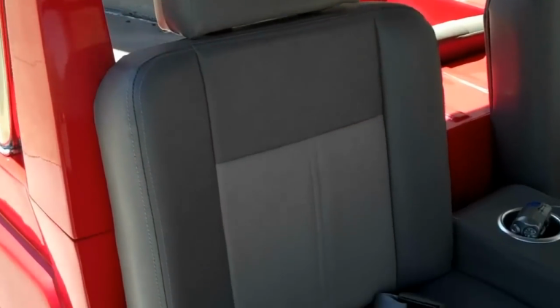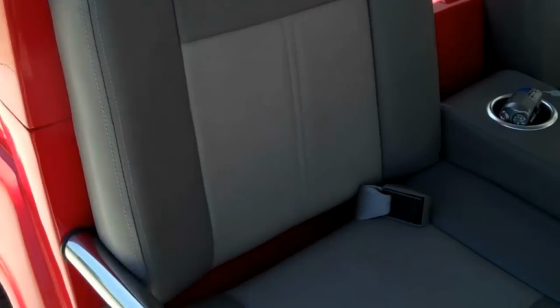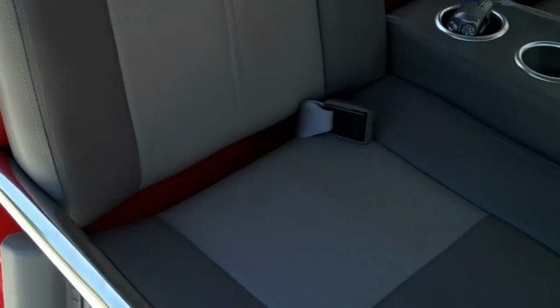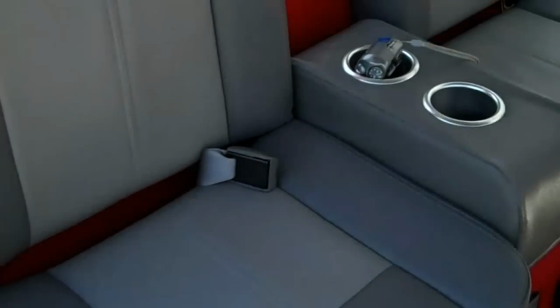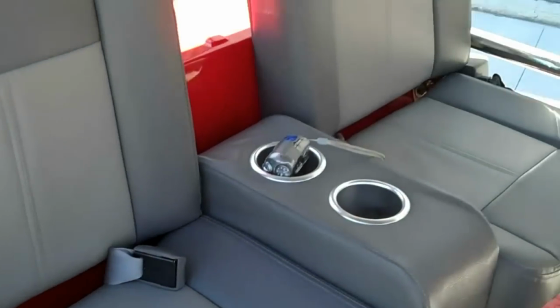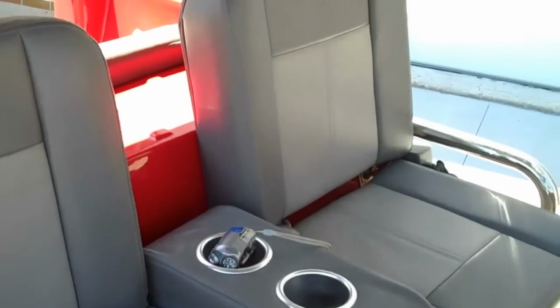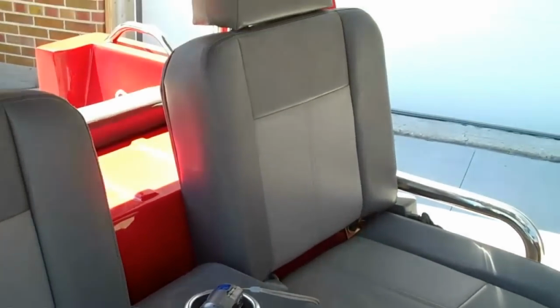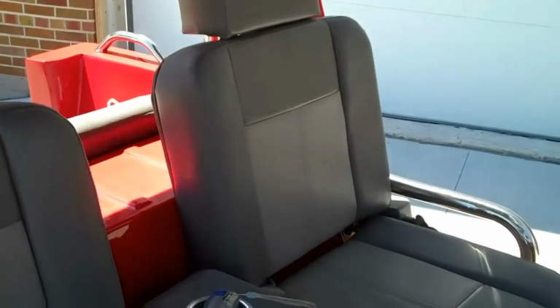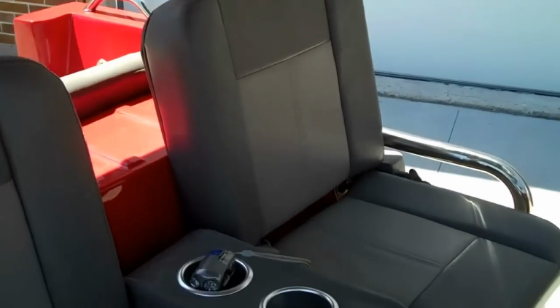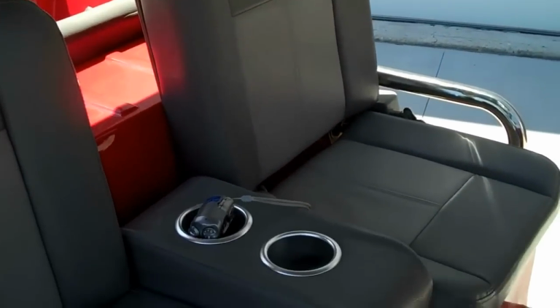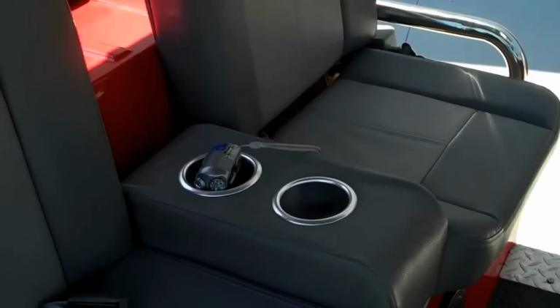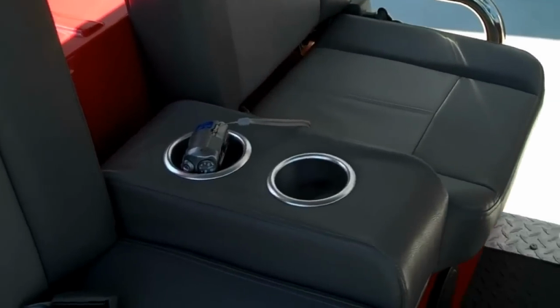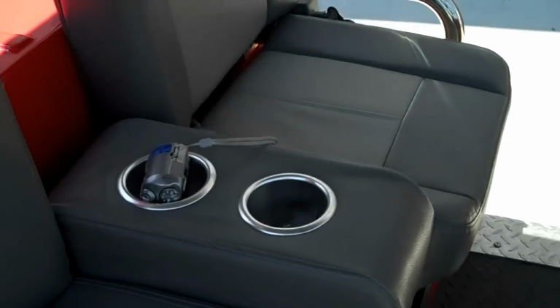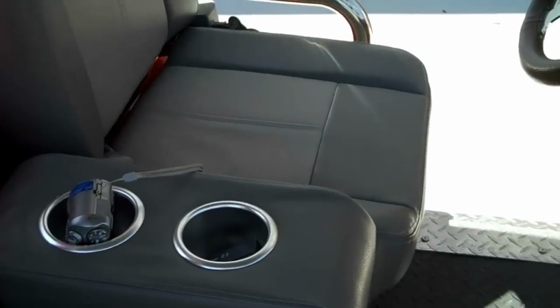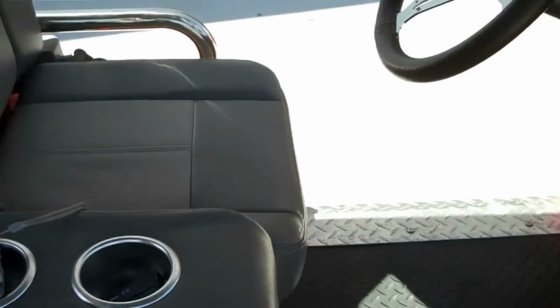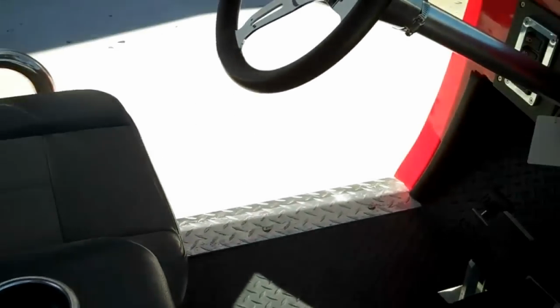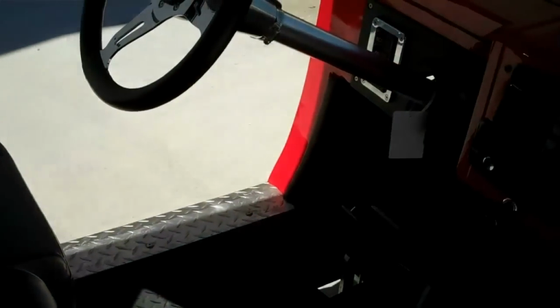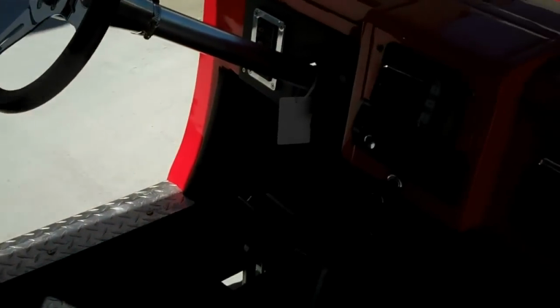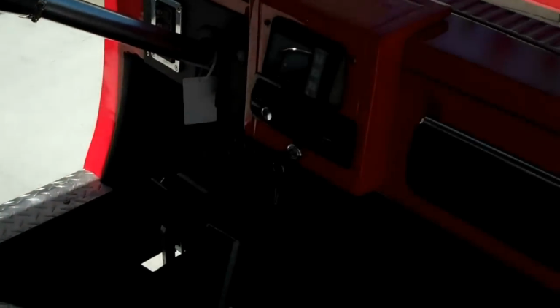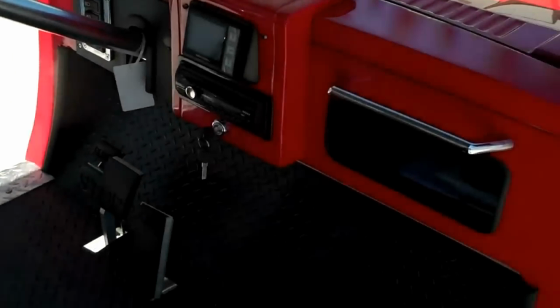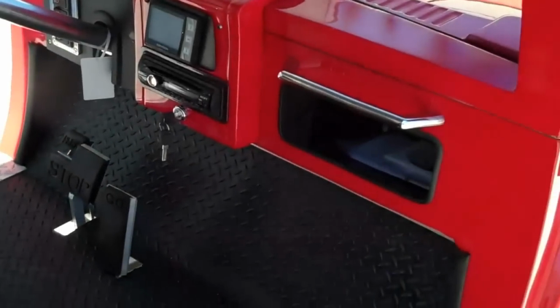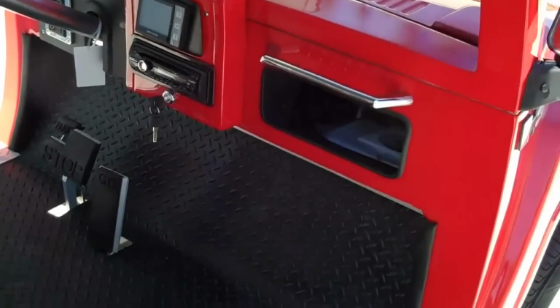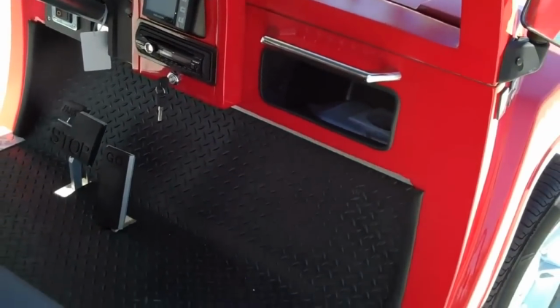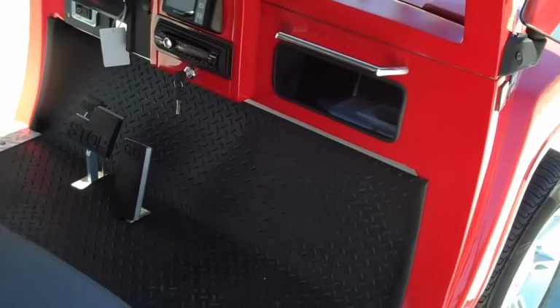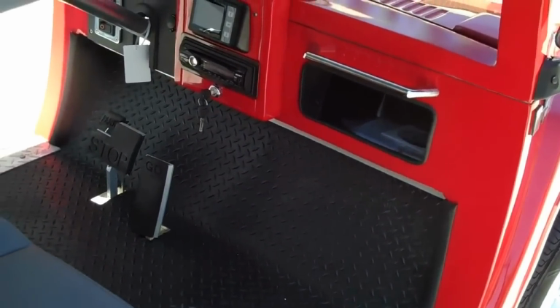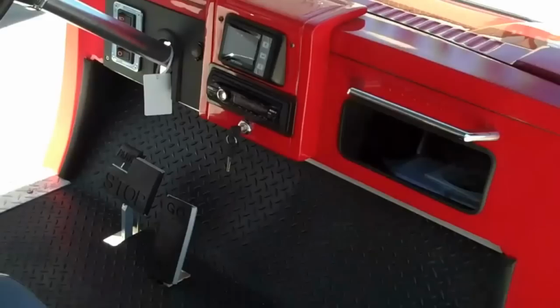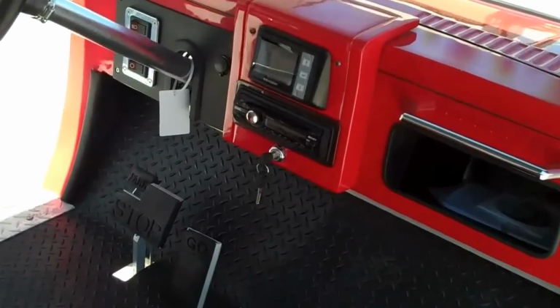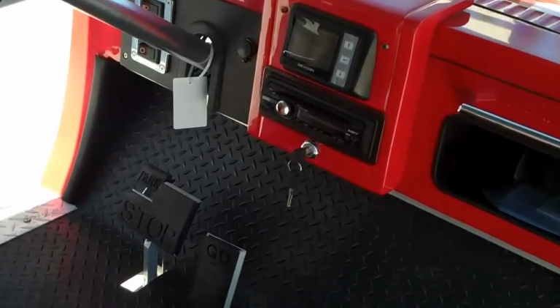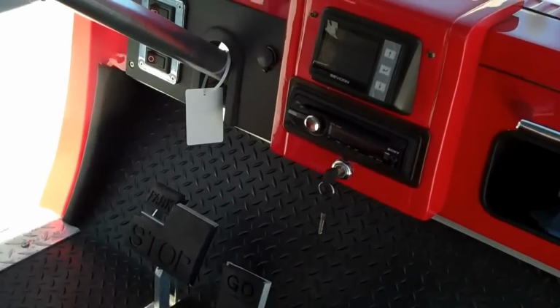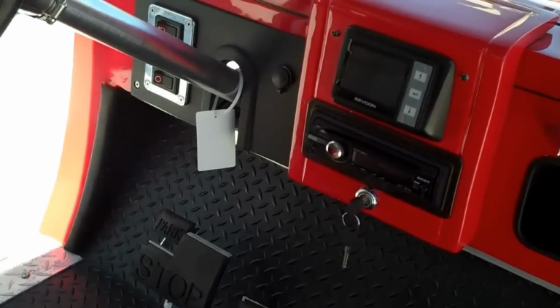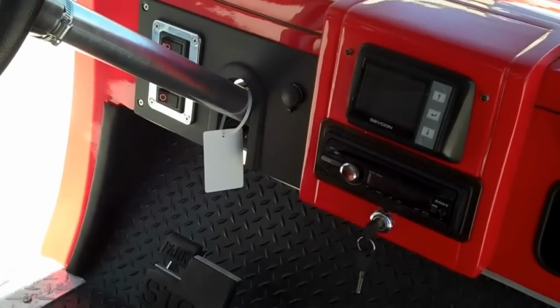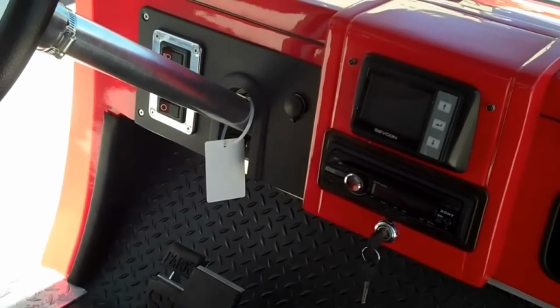Seats are nice and large, nice and comfortable. Of course, you've got seatbelts, cup holders, and an AC adapter for plugging in cell phones.